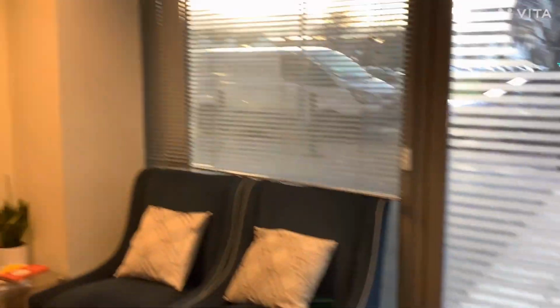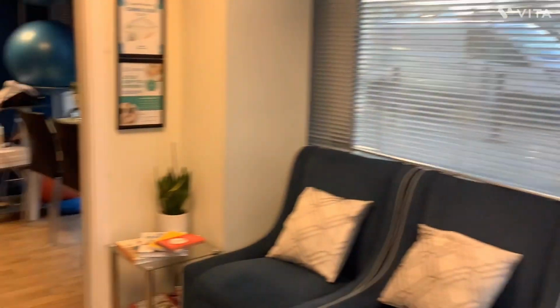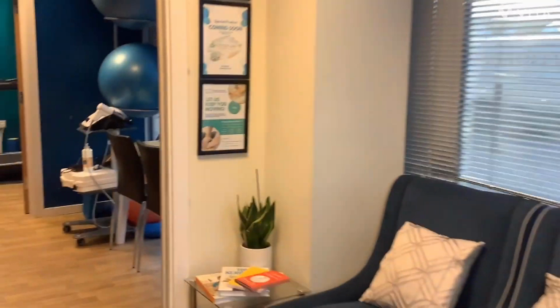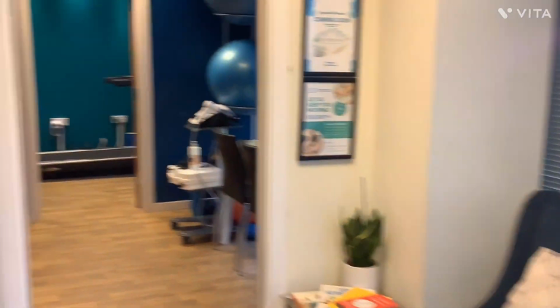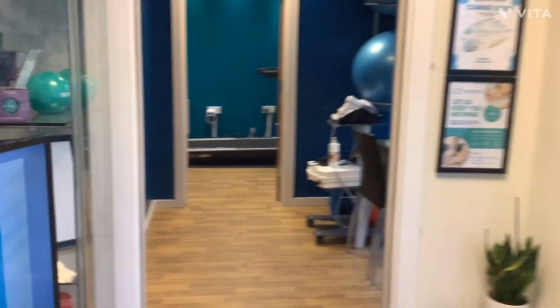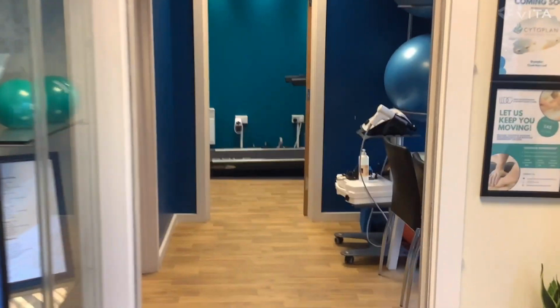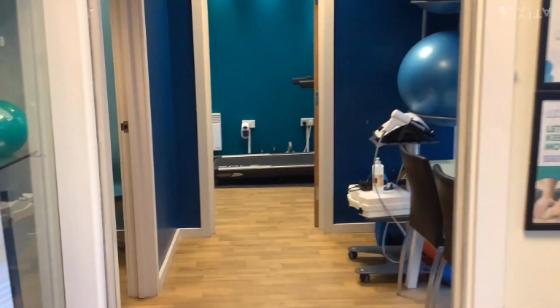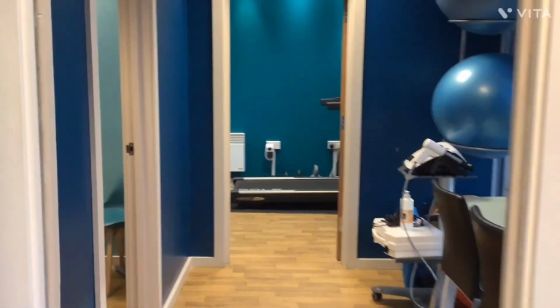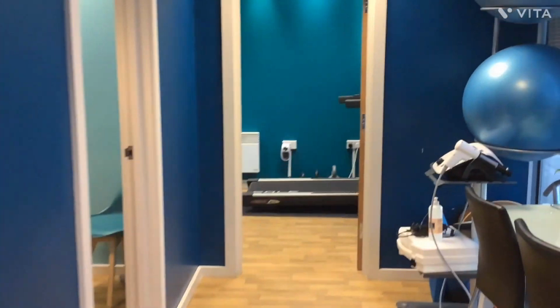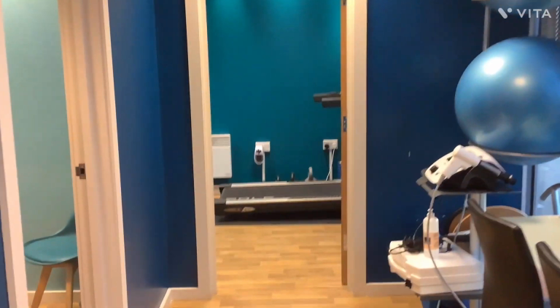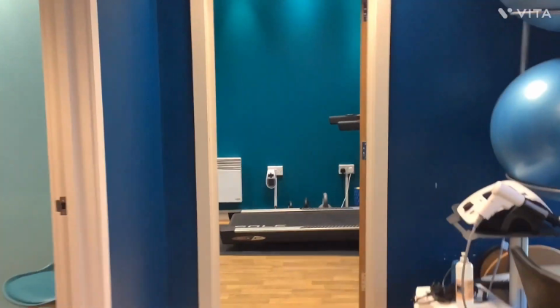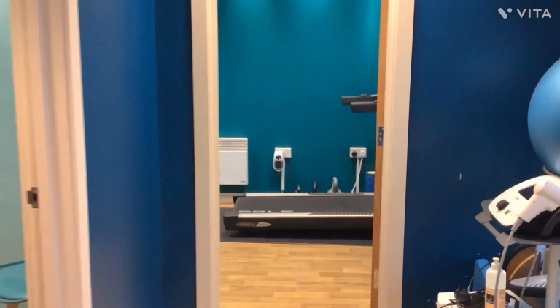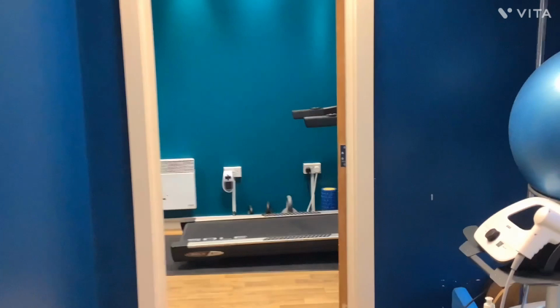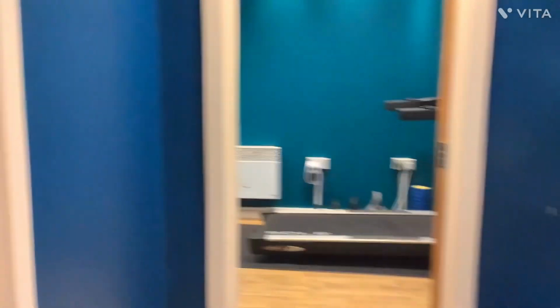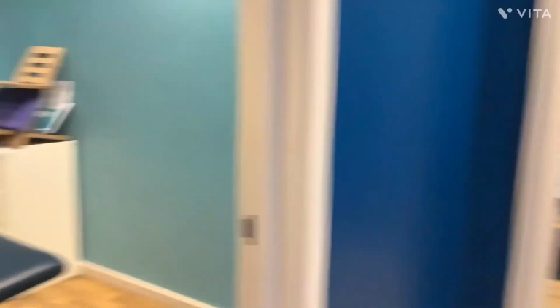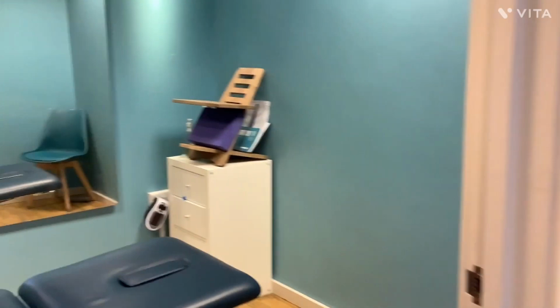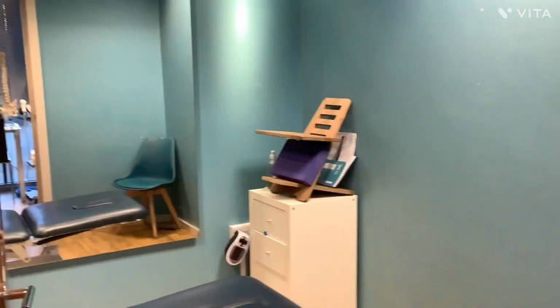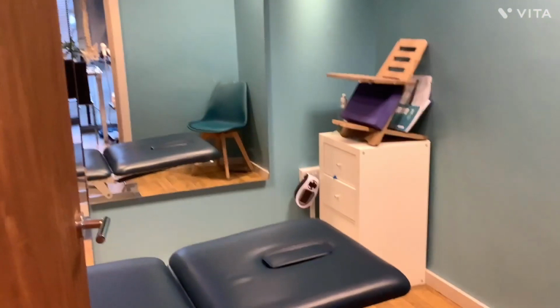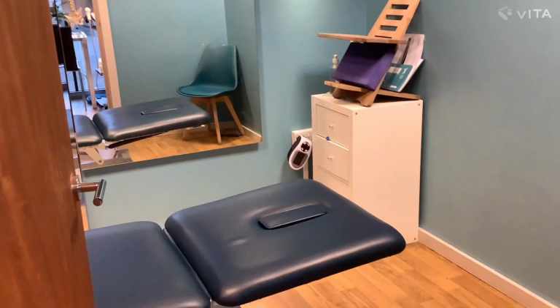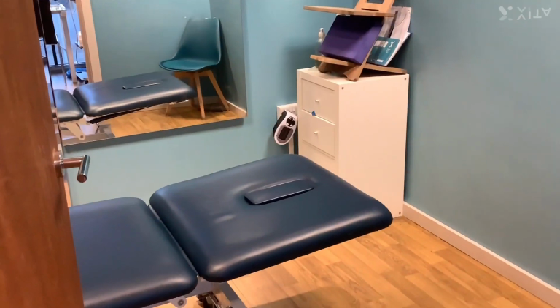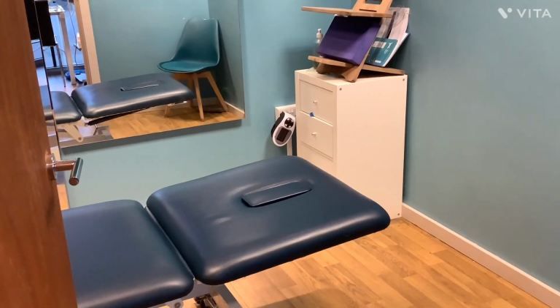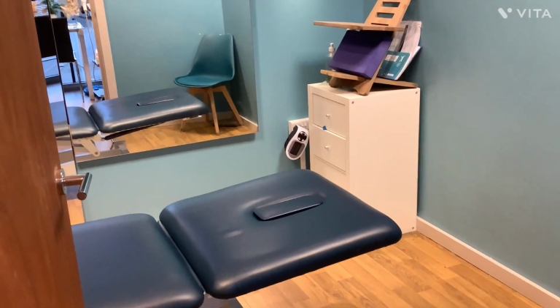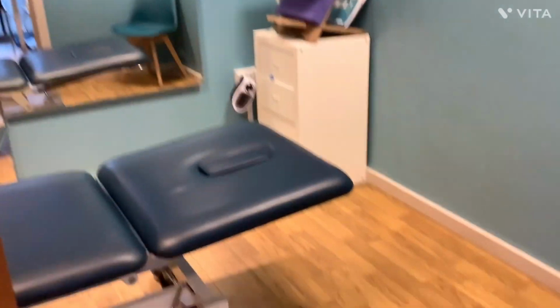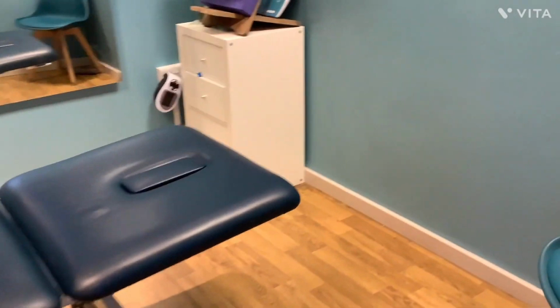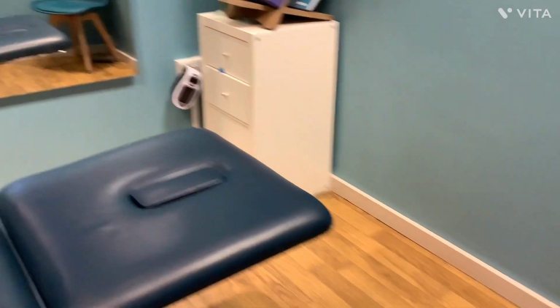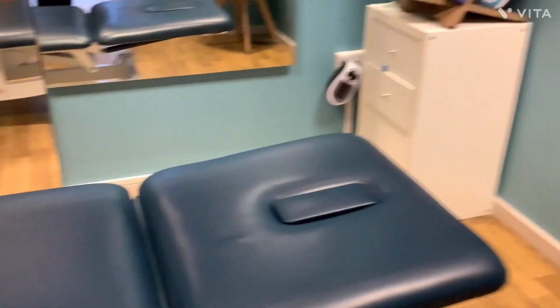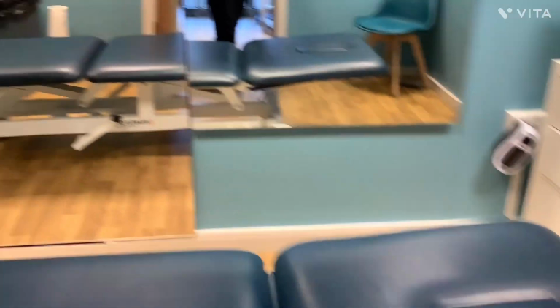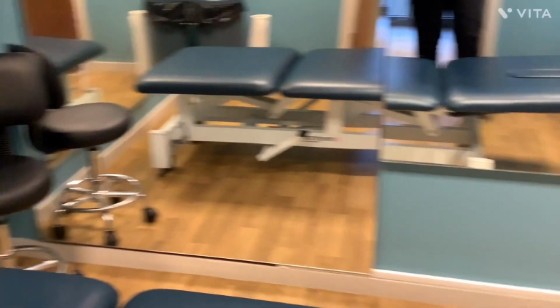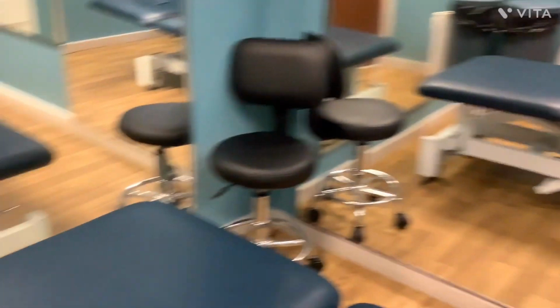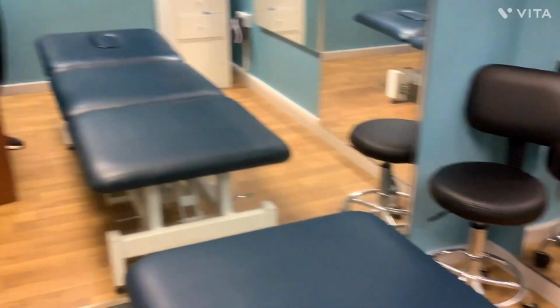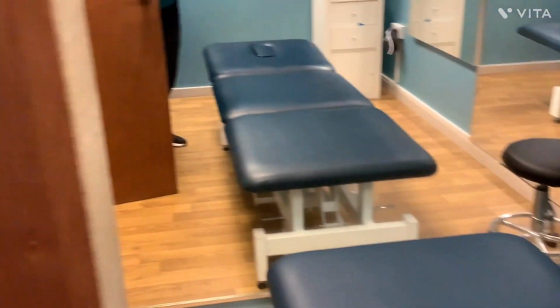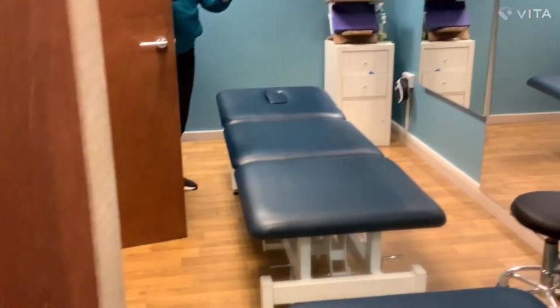Around to the left are the two treatment rooms. This one is one of our smaller treatment rooms.